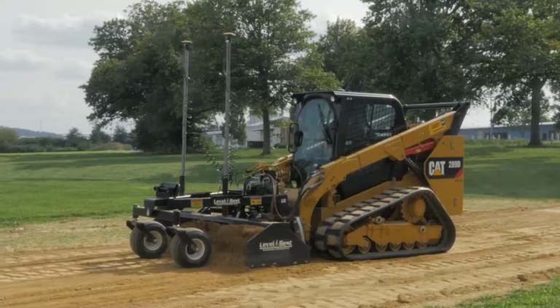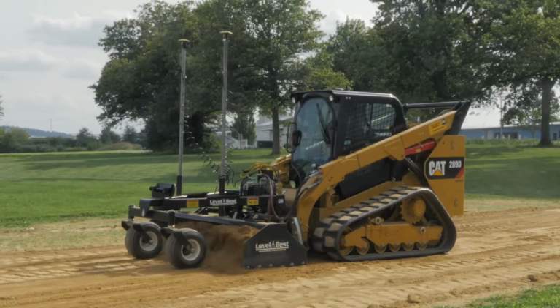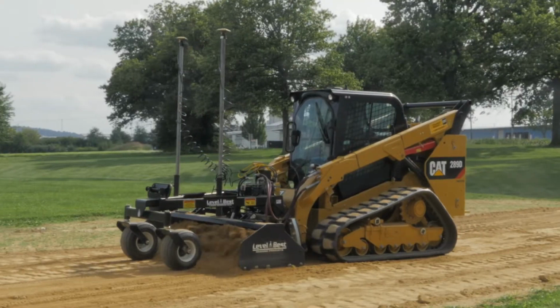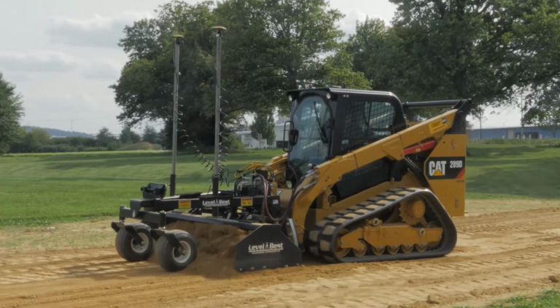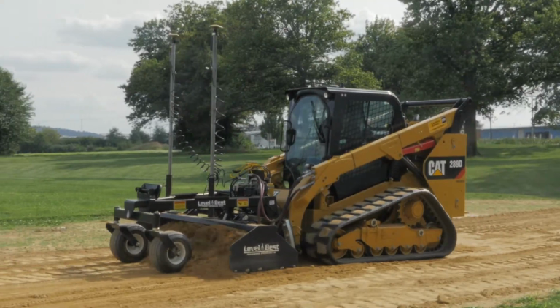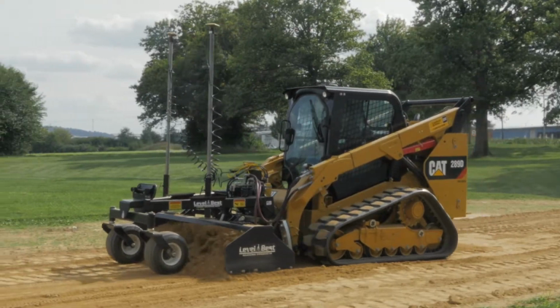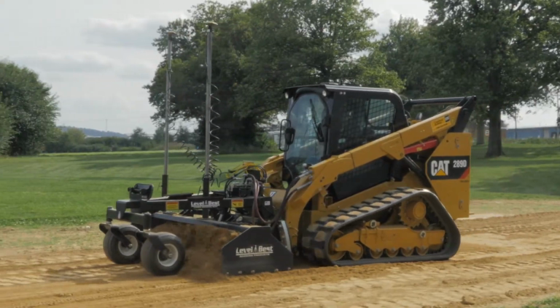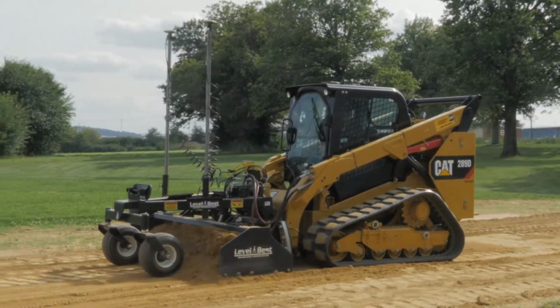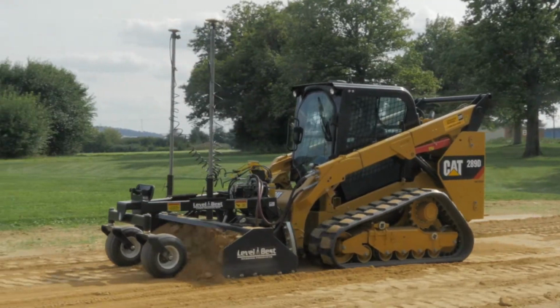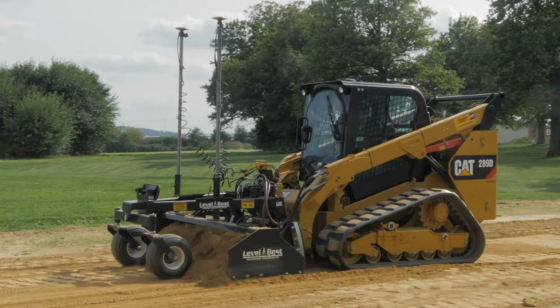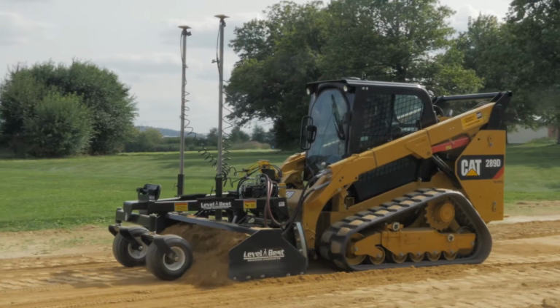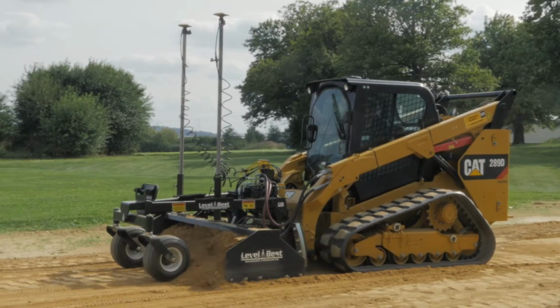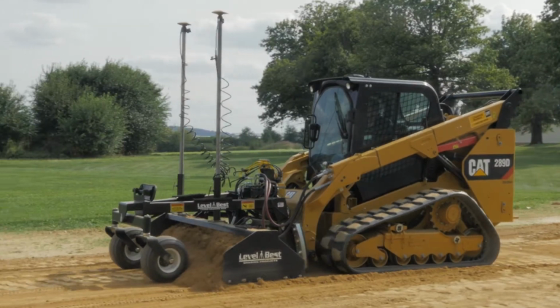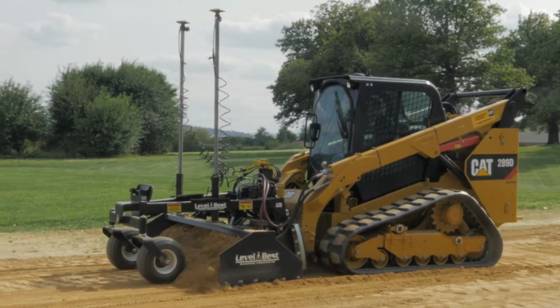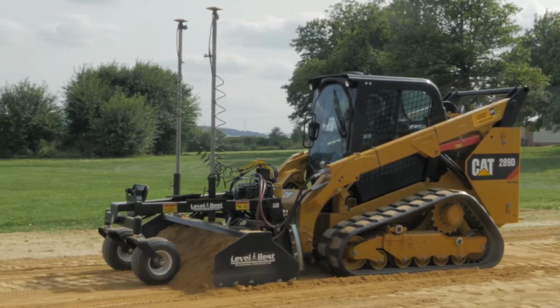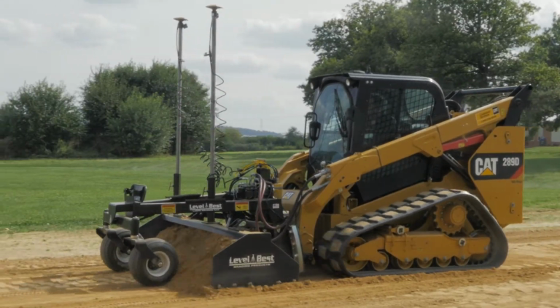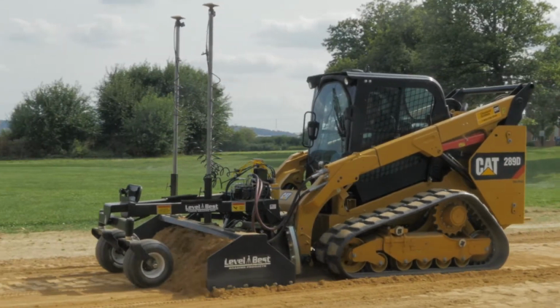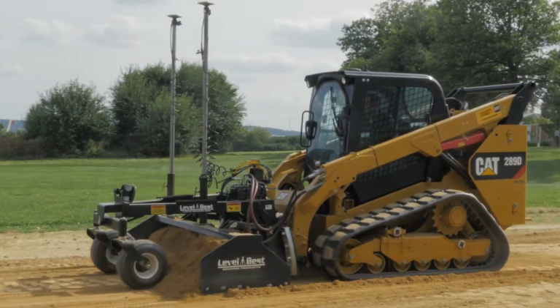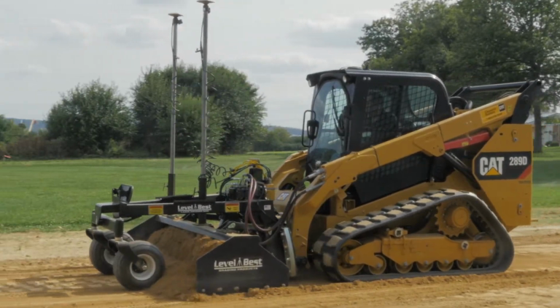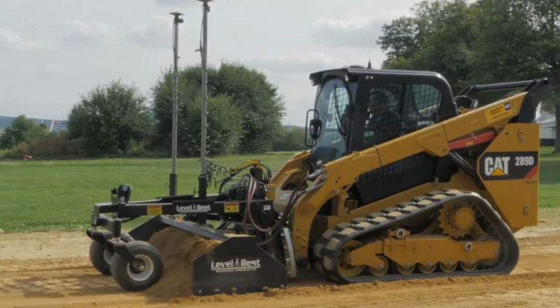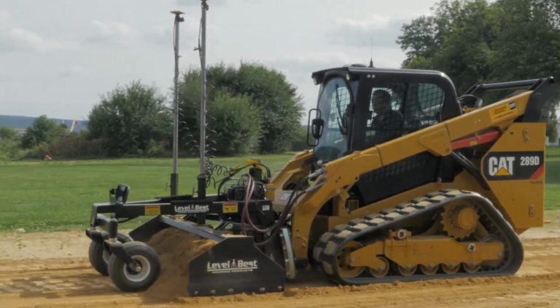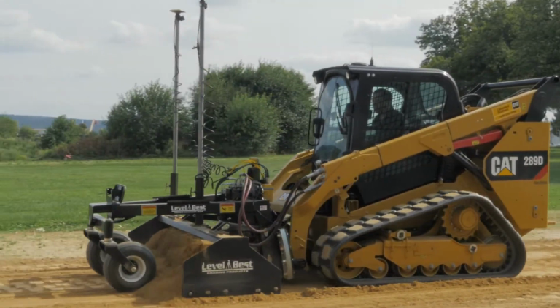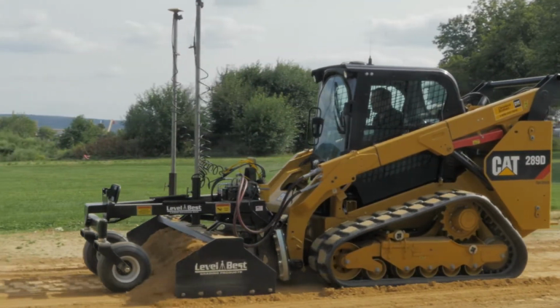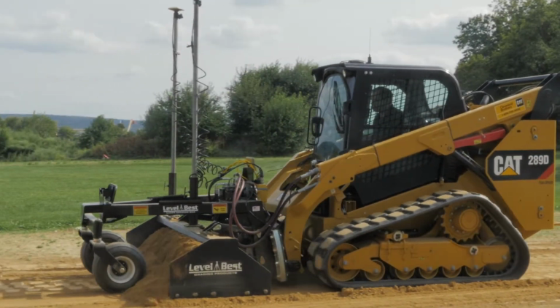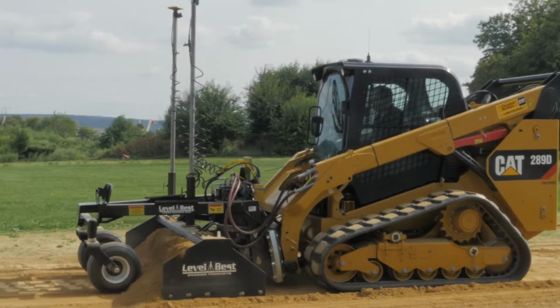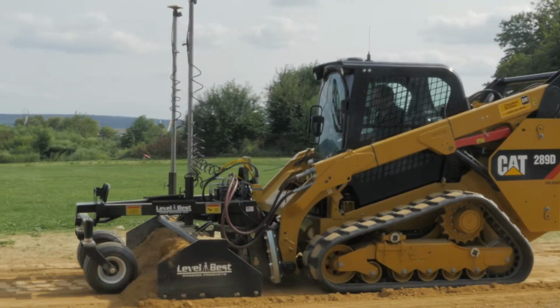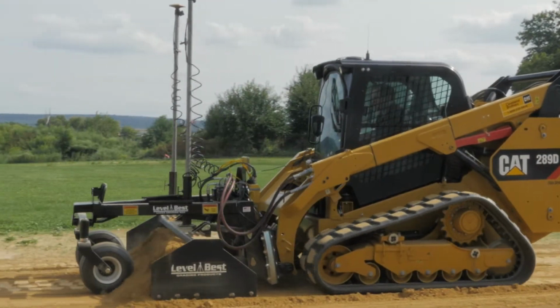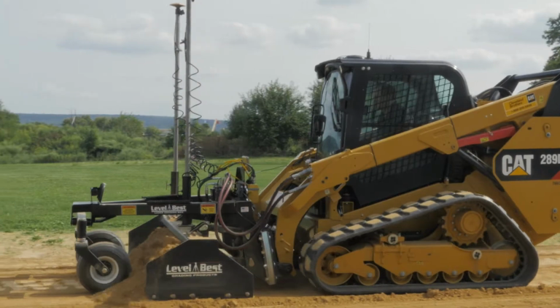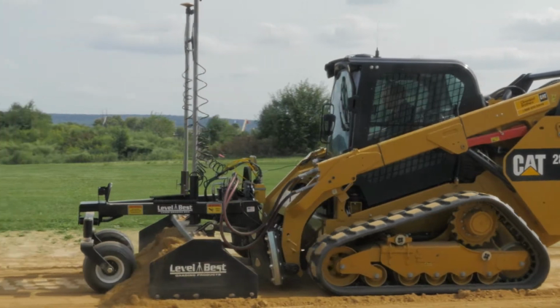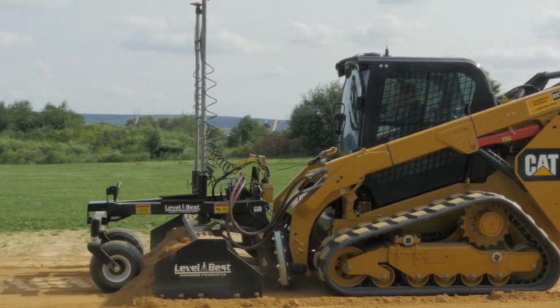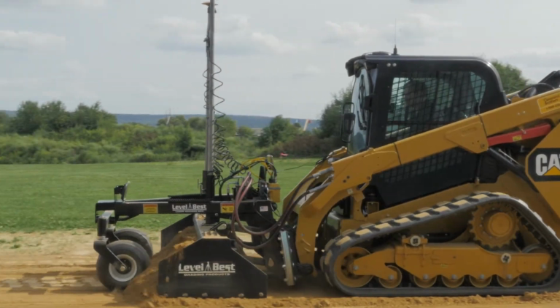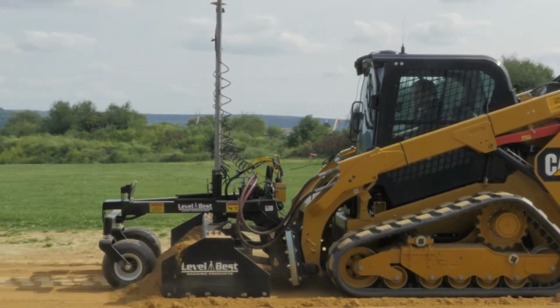Now you have the Topcon MCR3 system ready to control the Level Best precision grader using GPS.